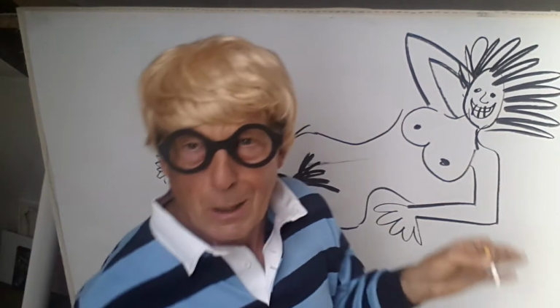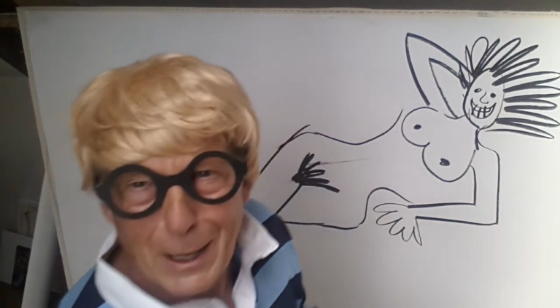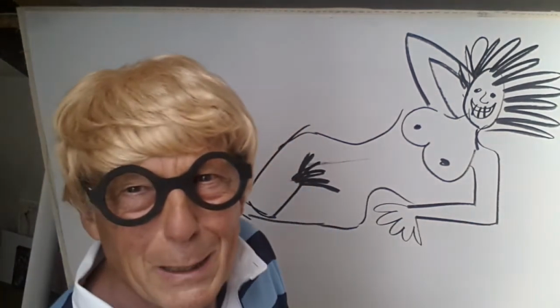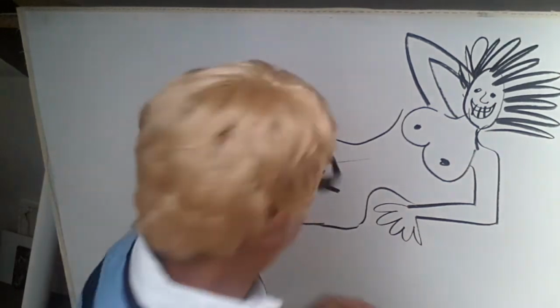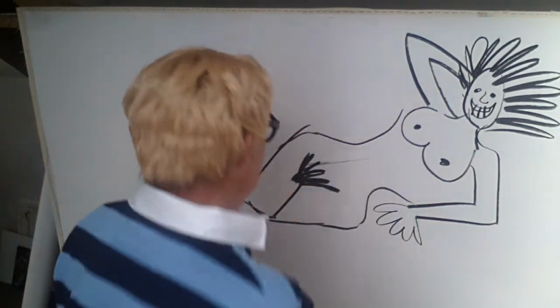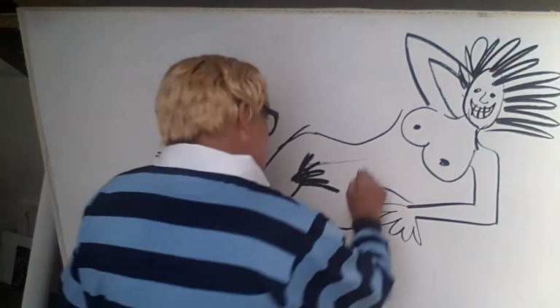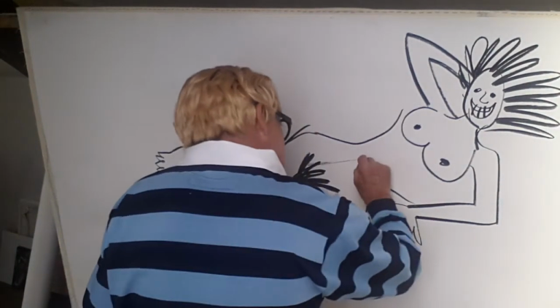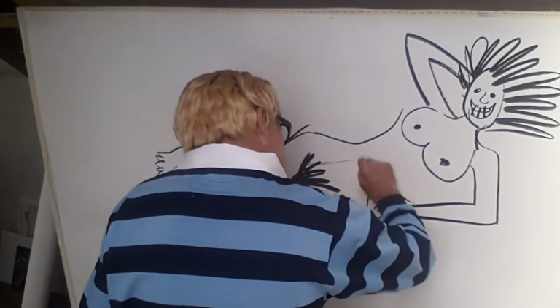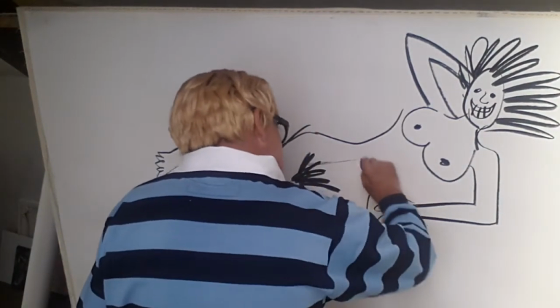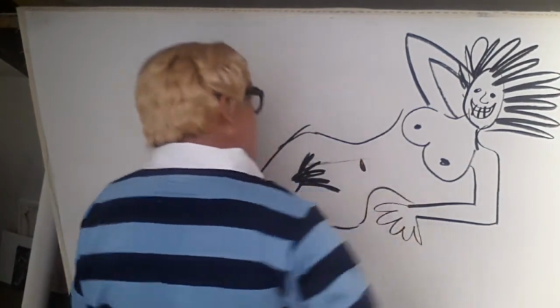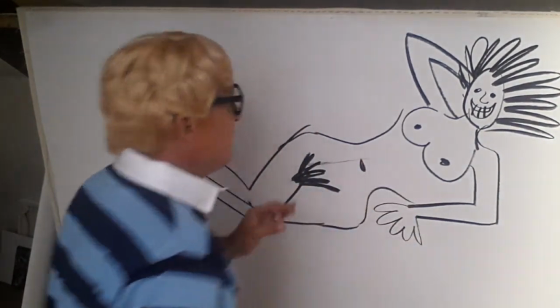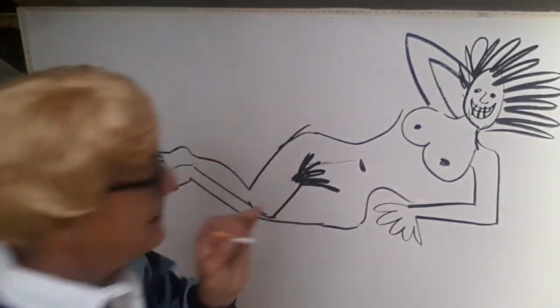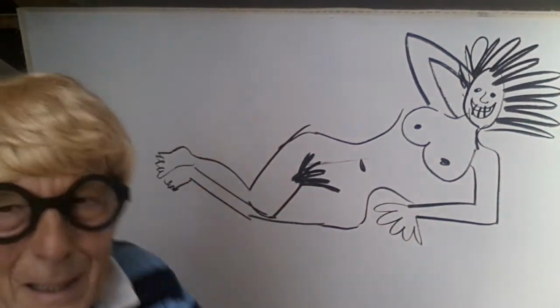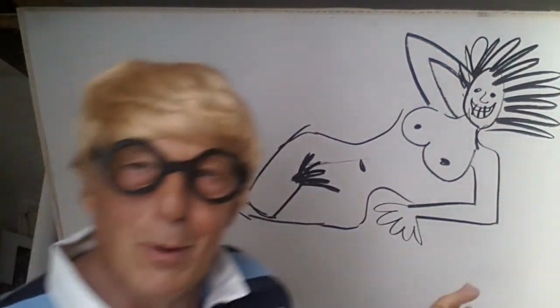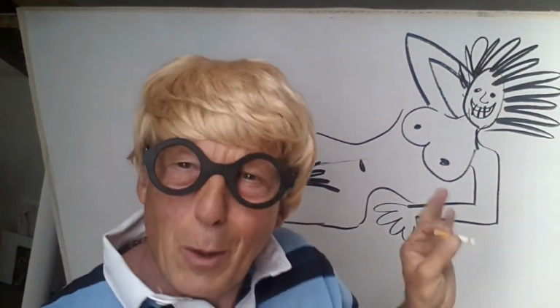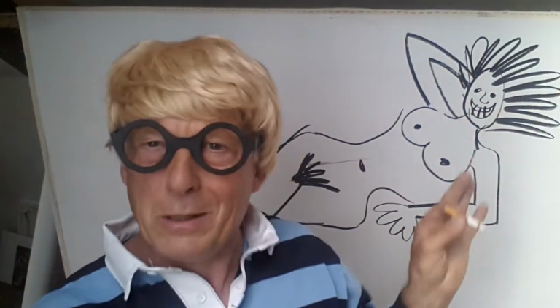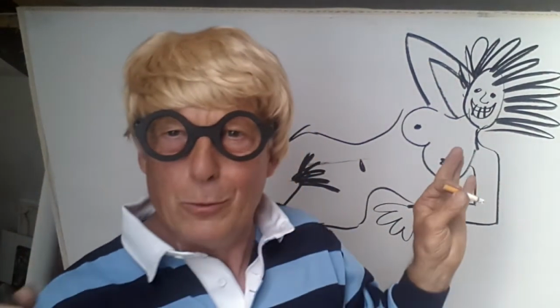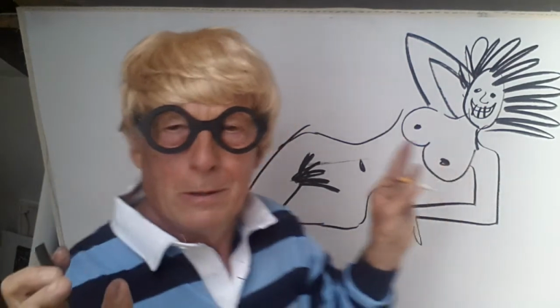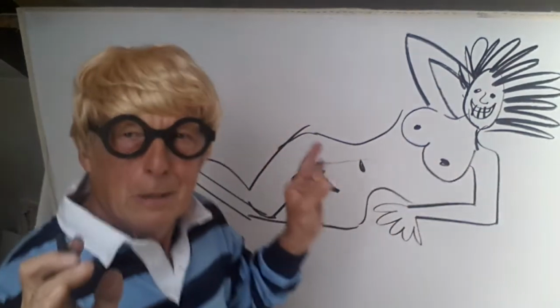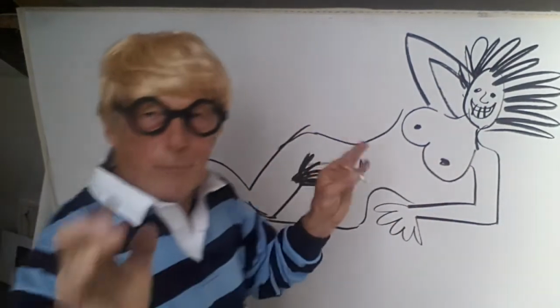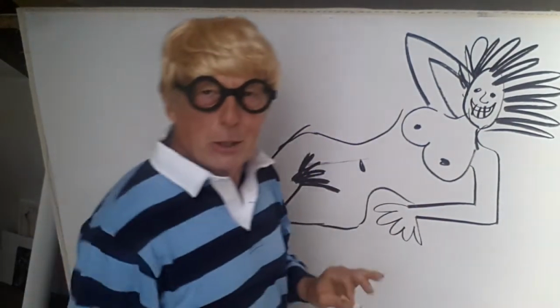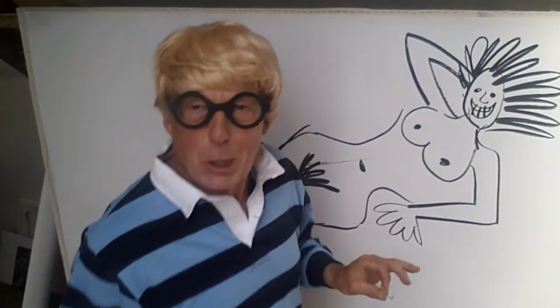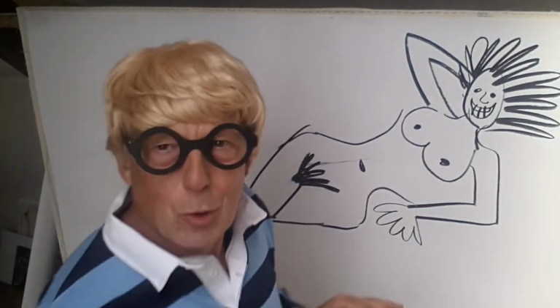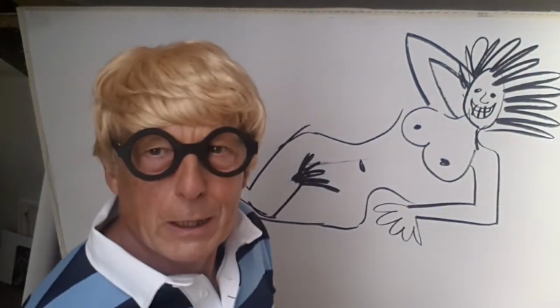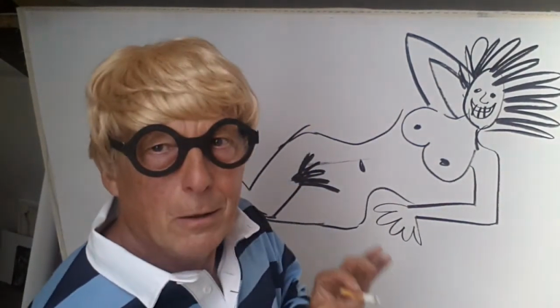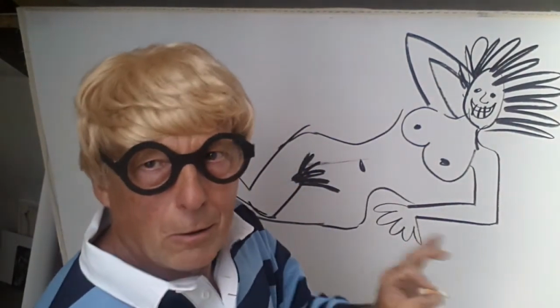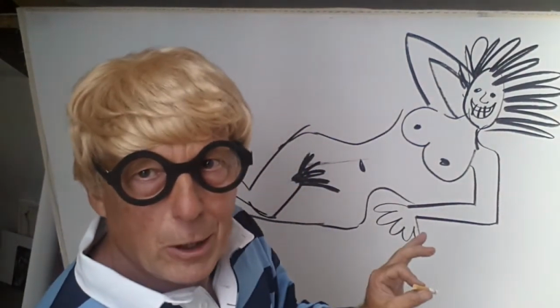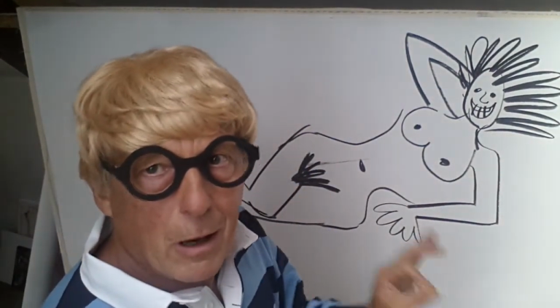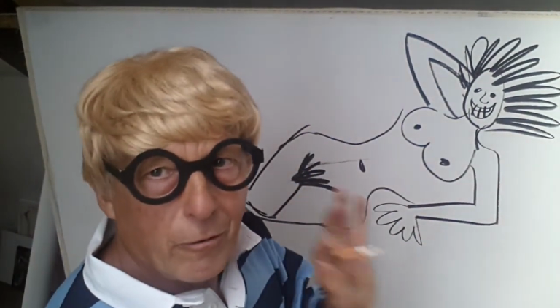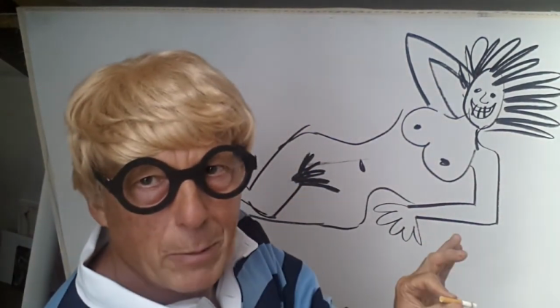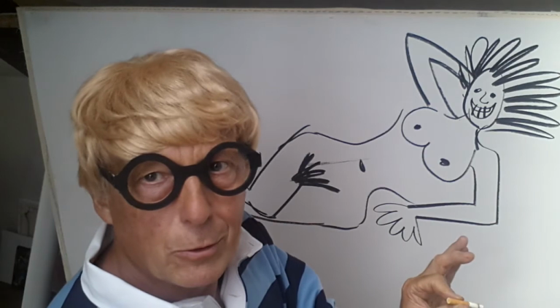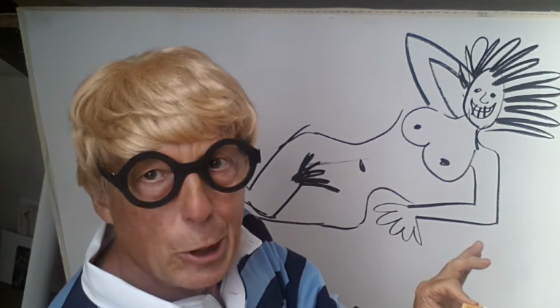Oh, of course — don't forget the belly button! And there you have it: a wonderful average student drawing of the human female nude.